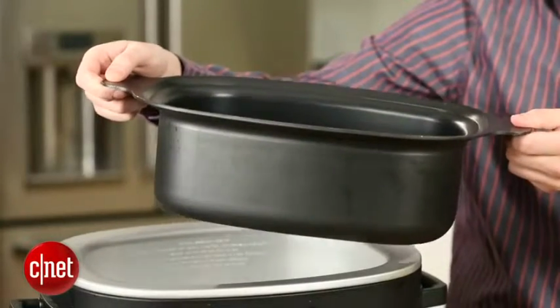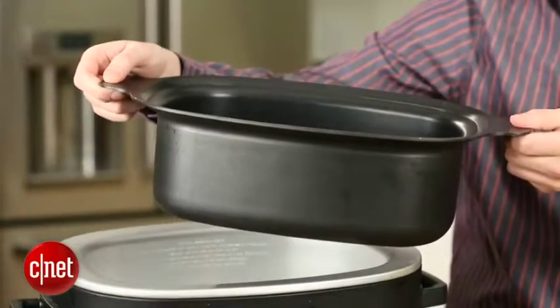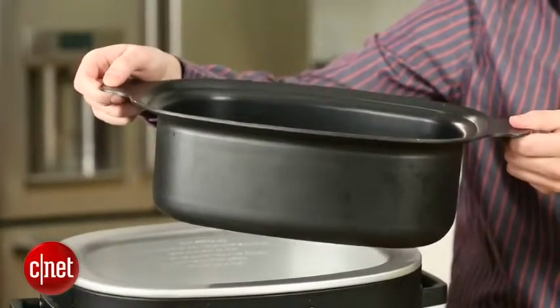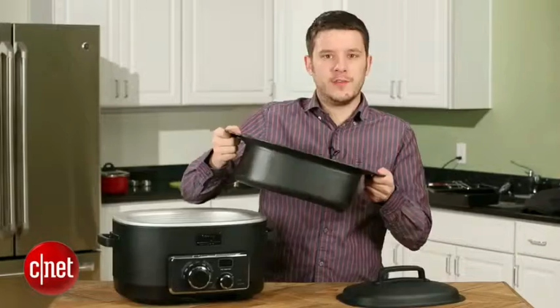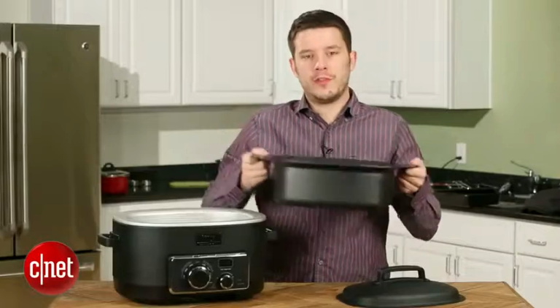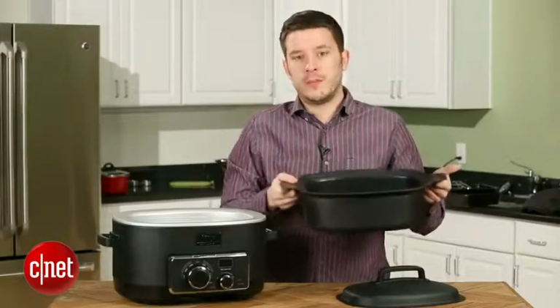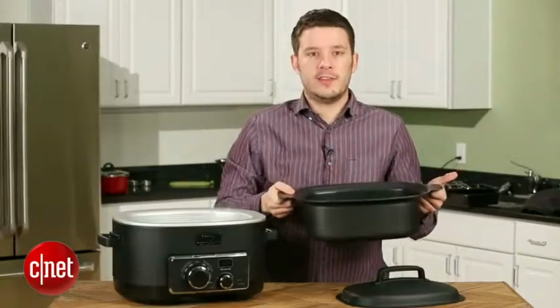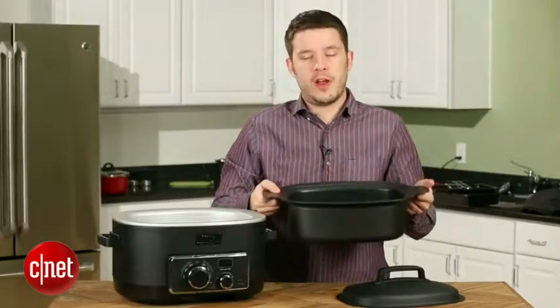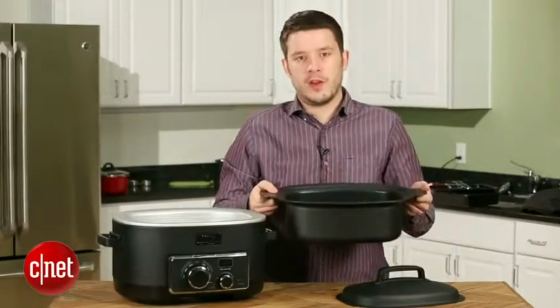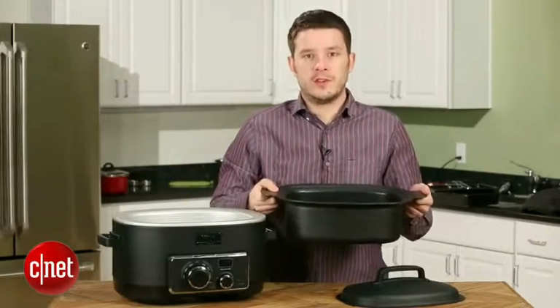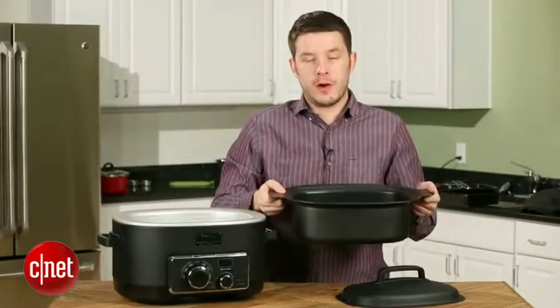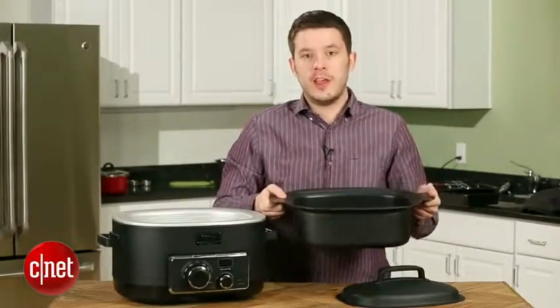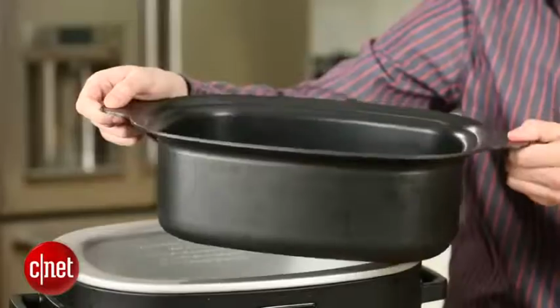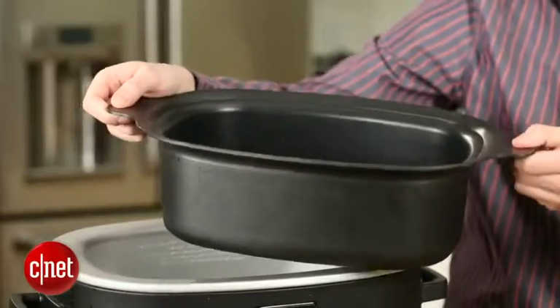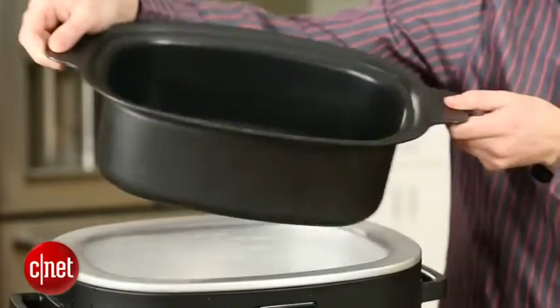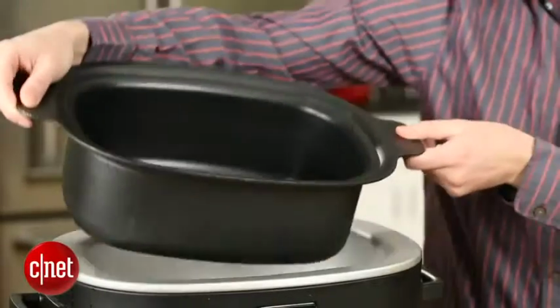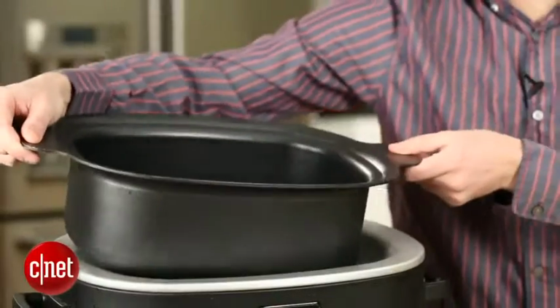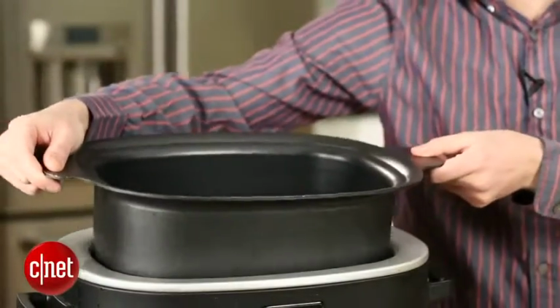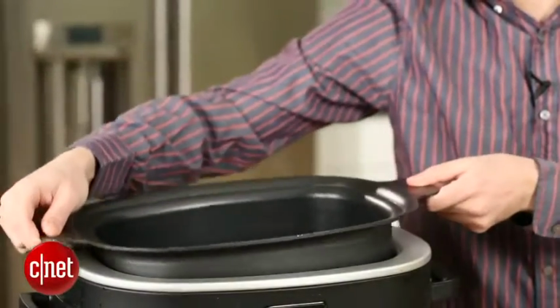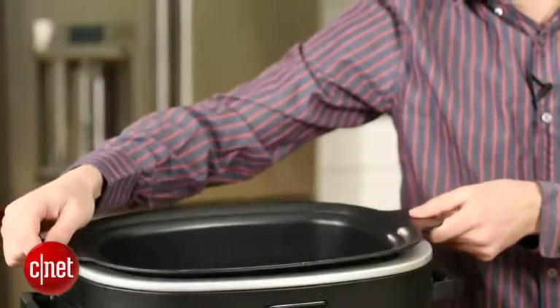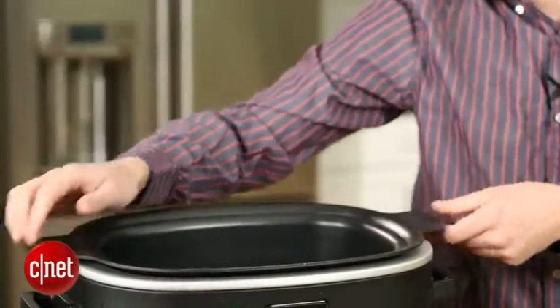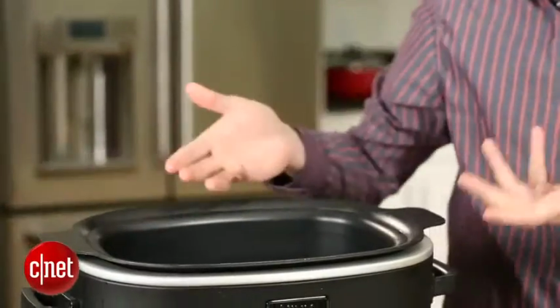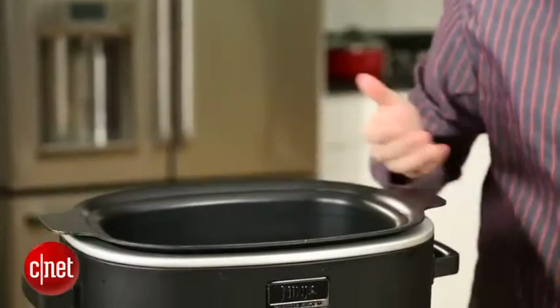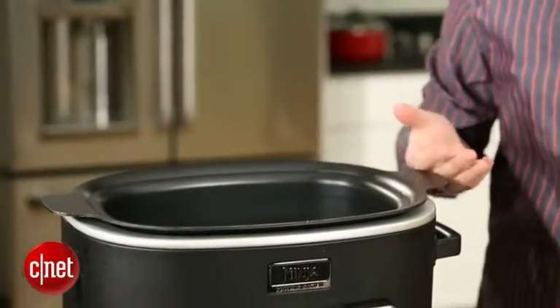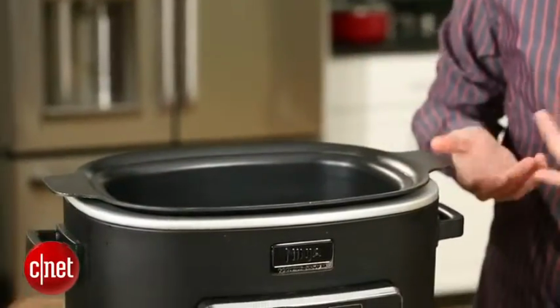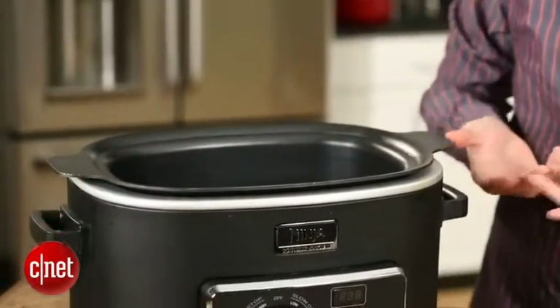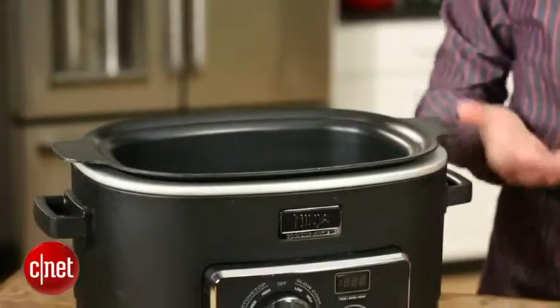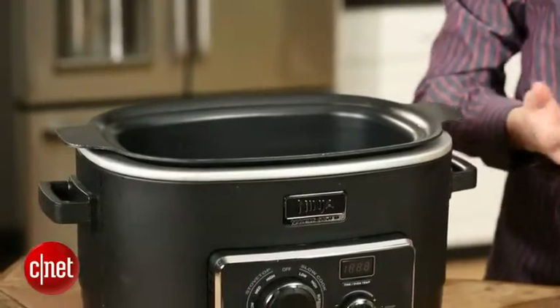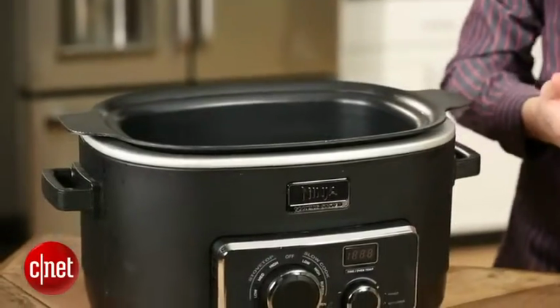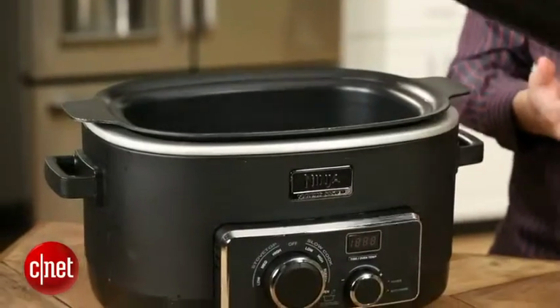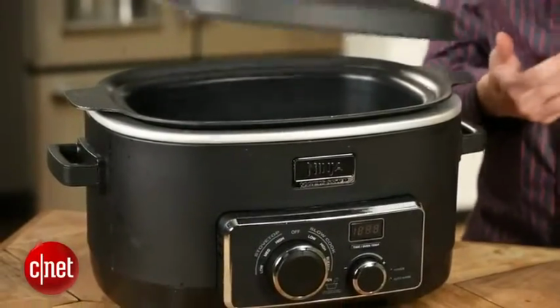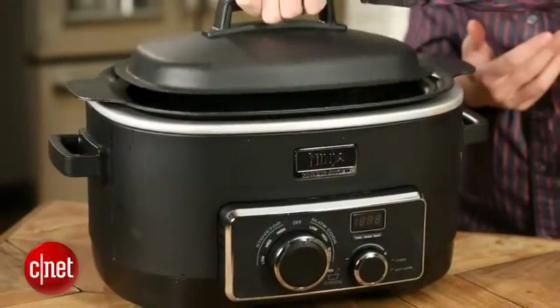That means that when you're traveling — if you're throwing this thing in the back seat and driving across town to a party — if you get stuck in traffic, this one's going to lose a lot more heat and your food's going to be a lot colder than it would be in another machine. So if you're going to travel a lot, maybe consider something else.